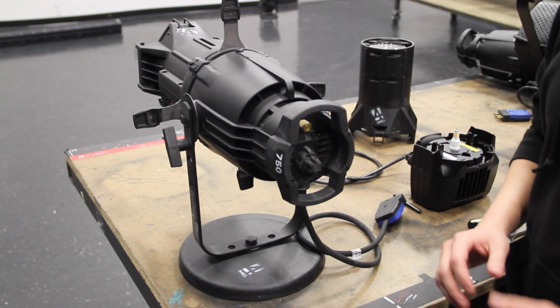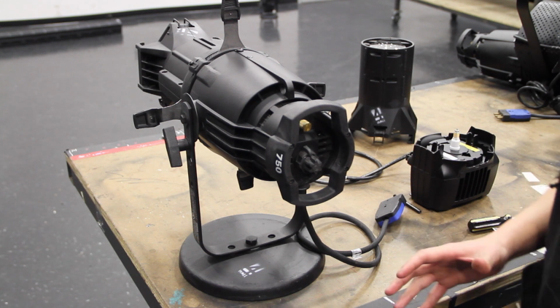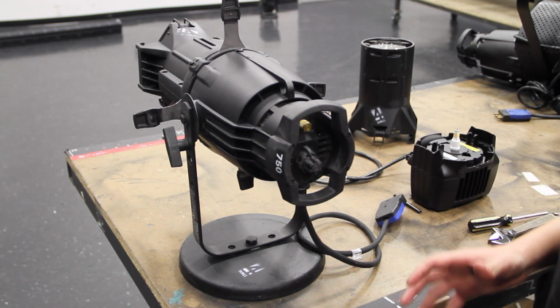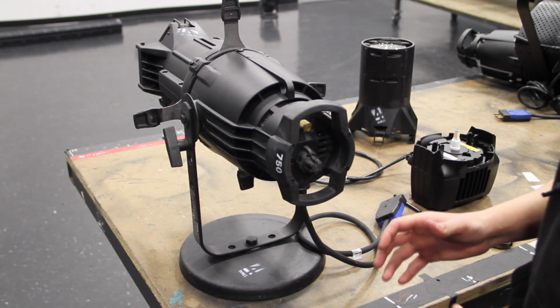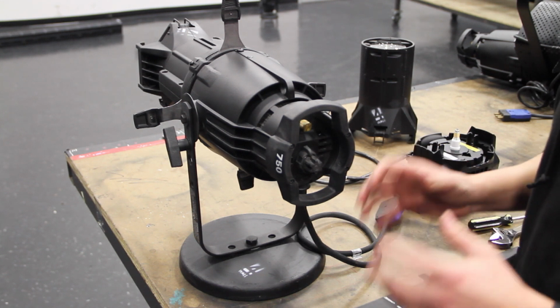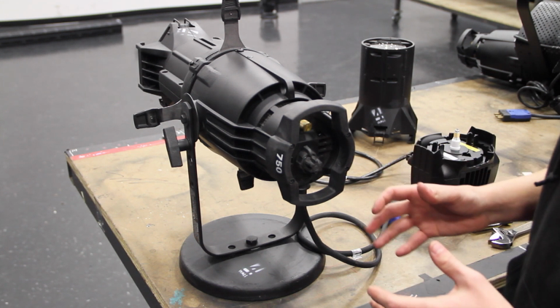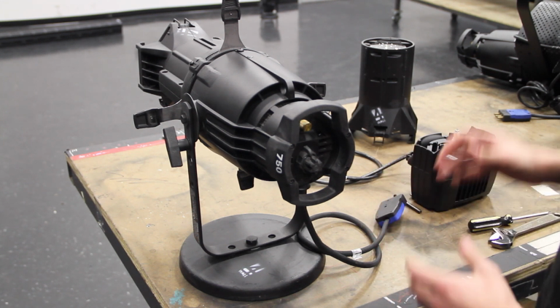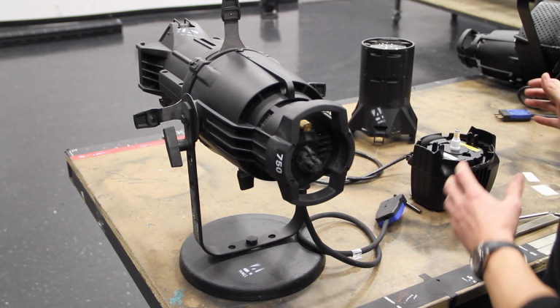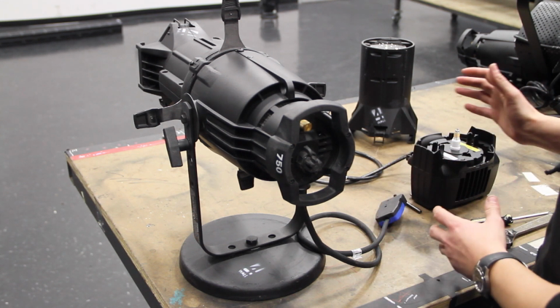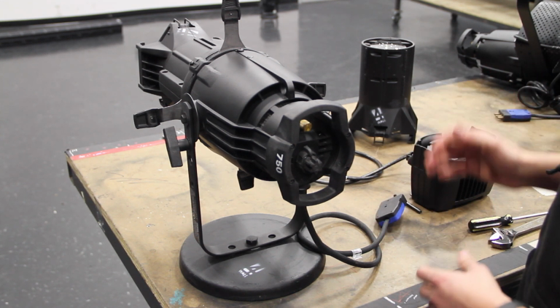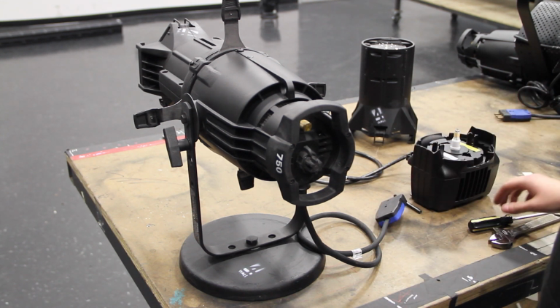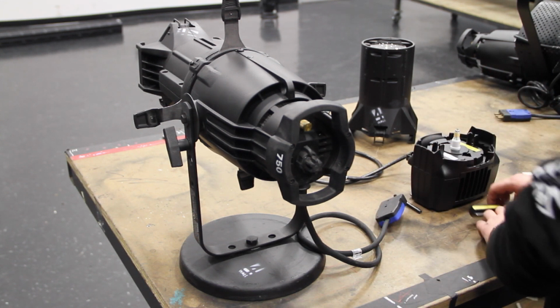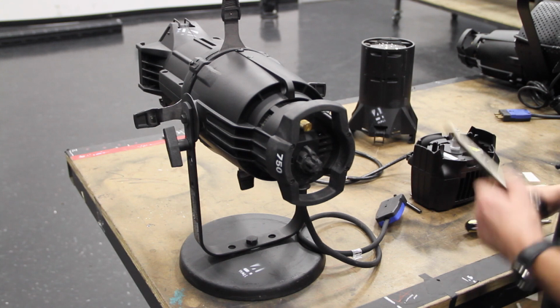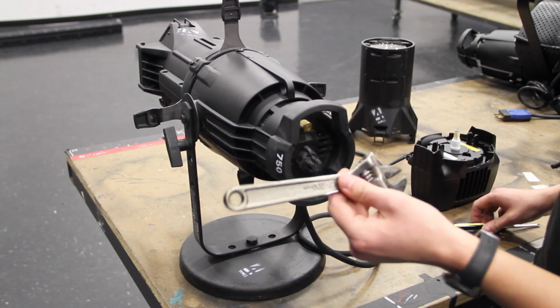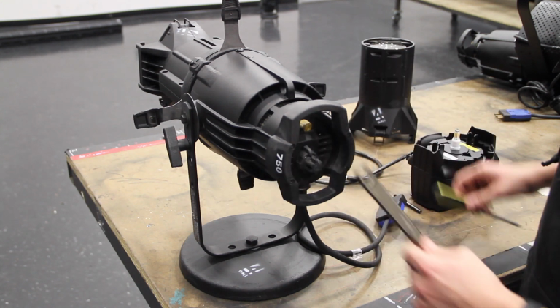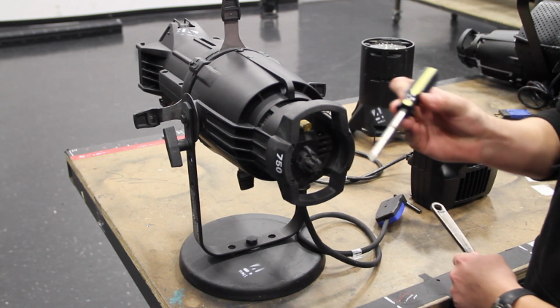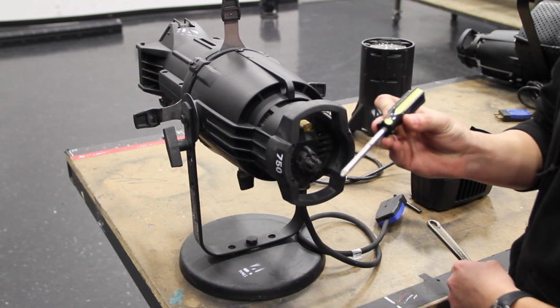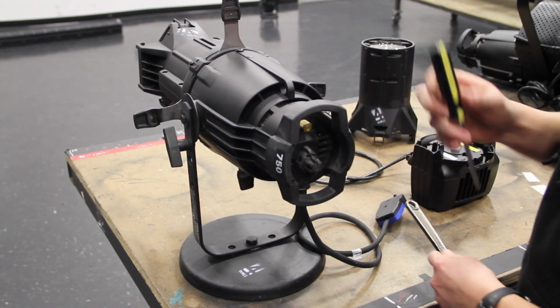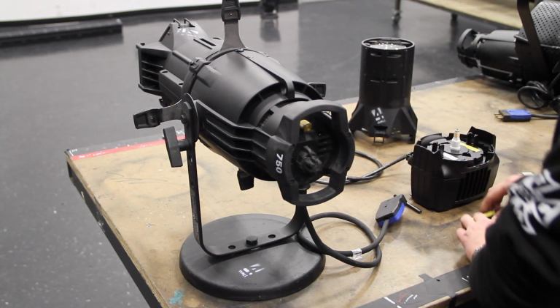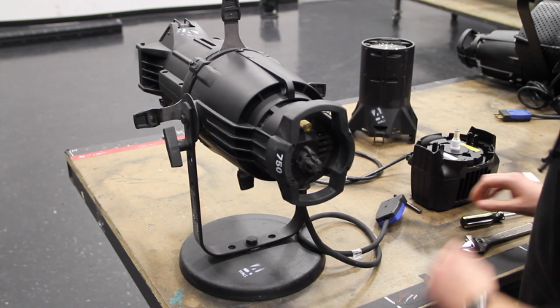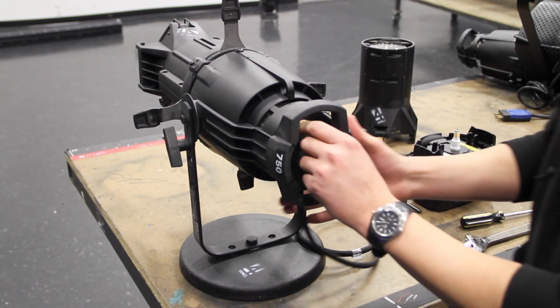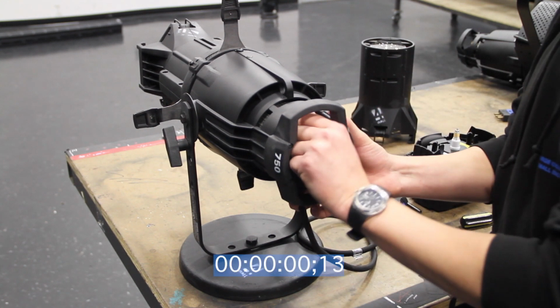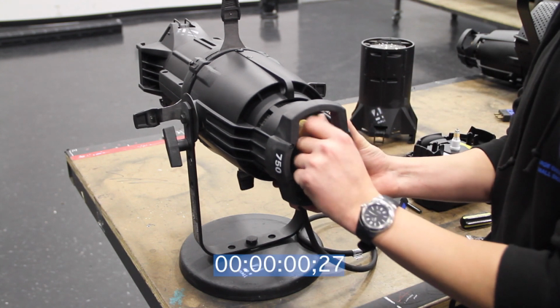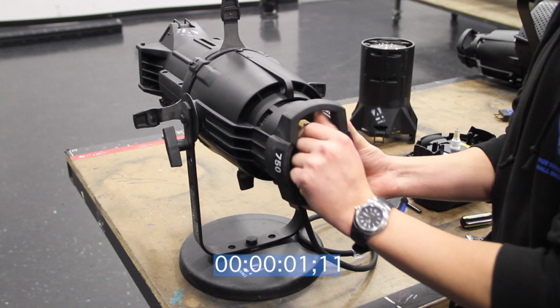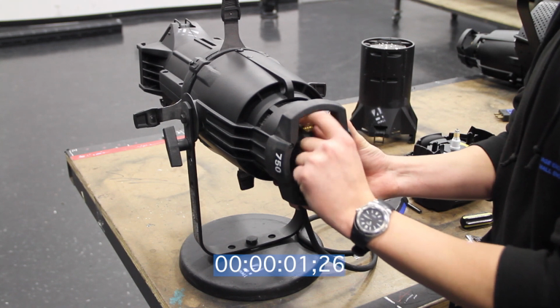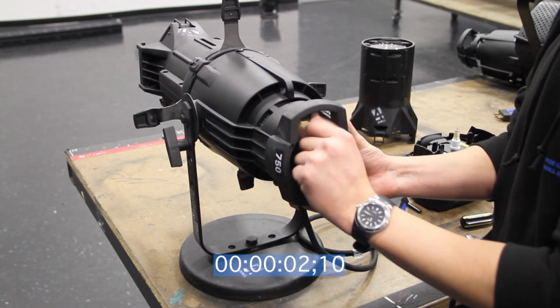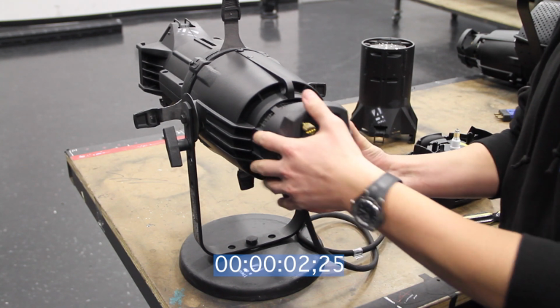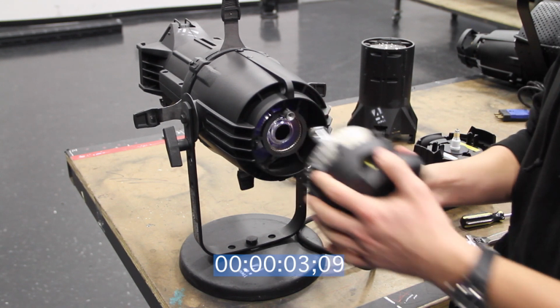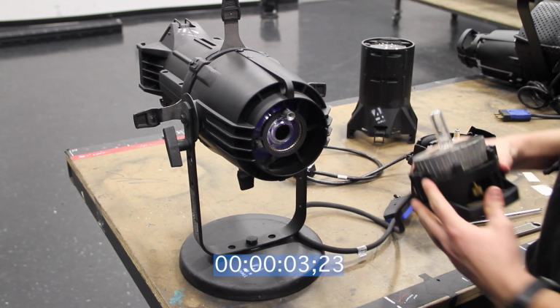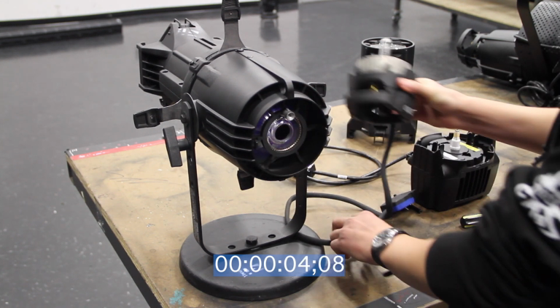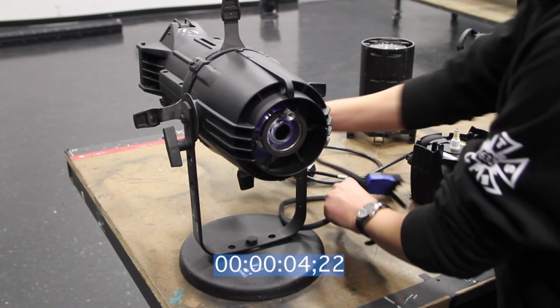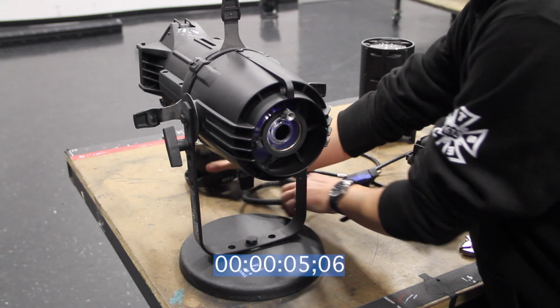All you need to change this cap into a Source Forward cap is a C-Wrench and a Phillips head screwdriver. Proceed by removing the cap and put it off to the side.